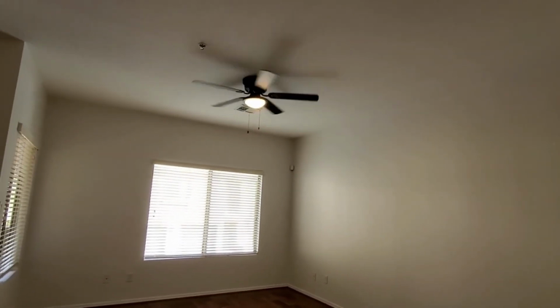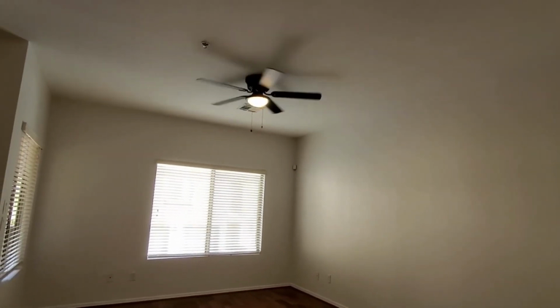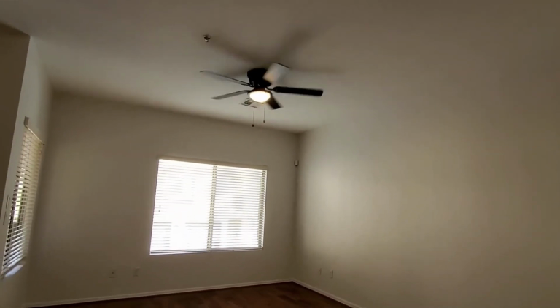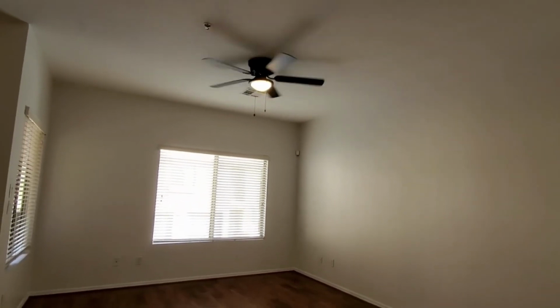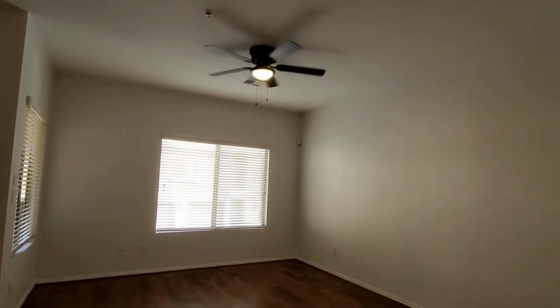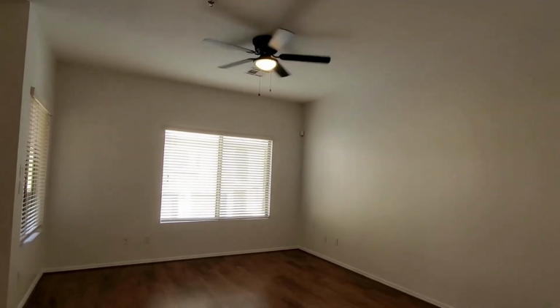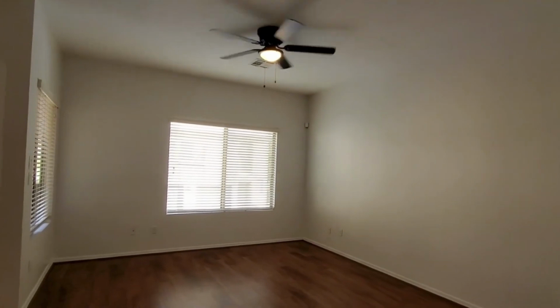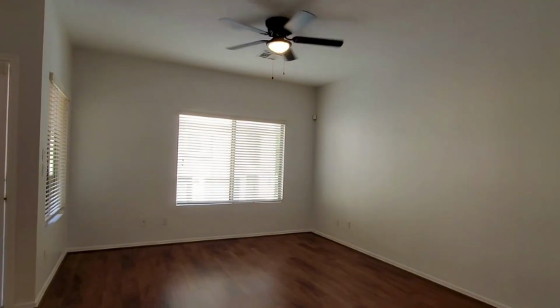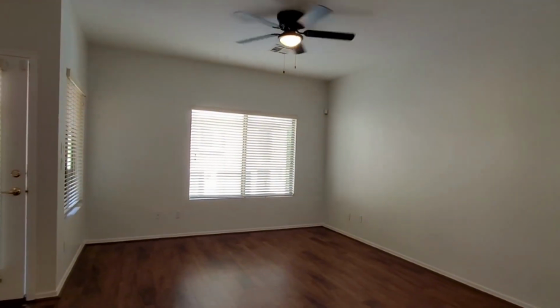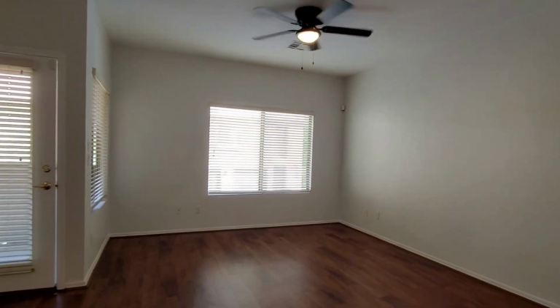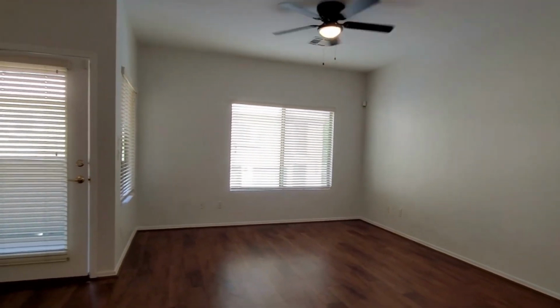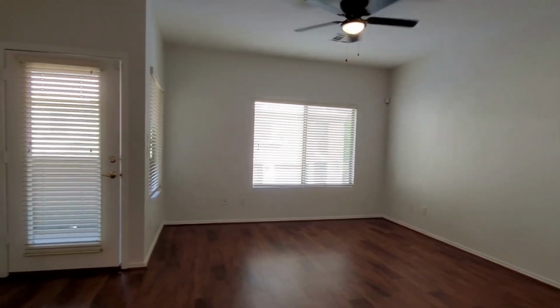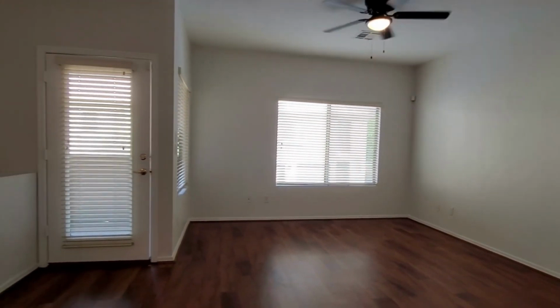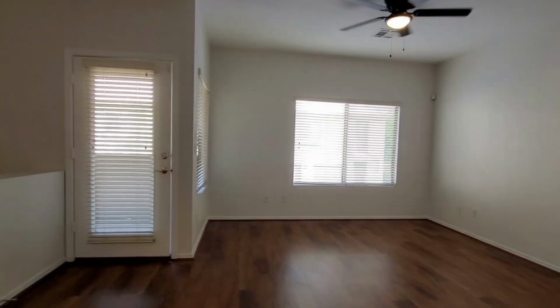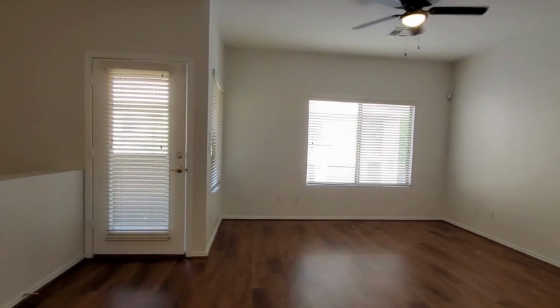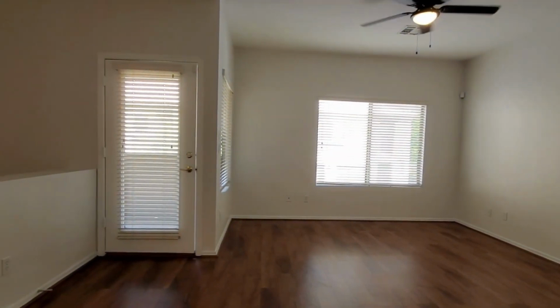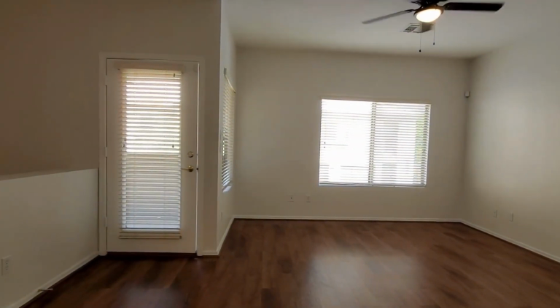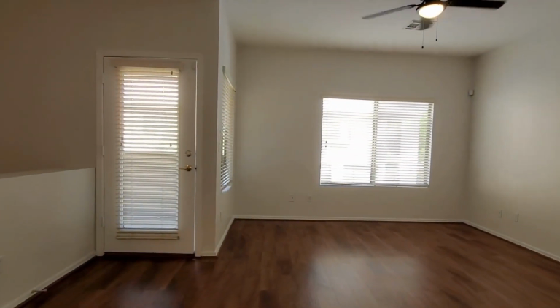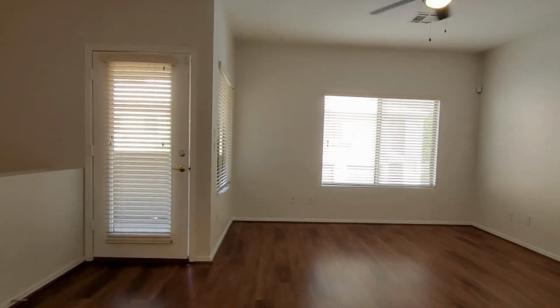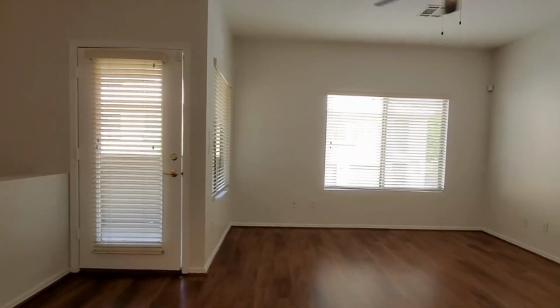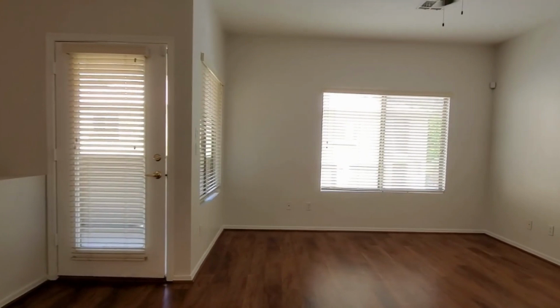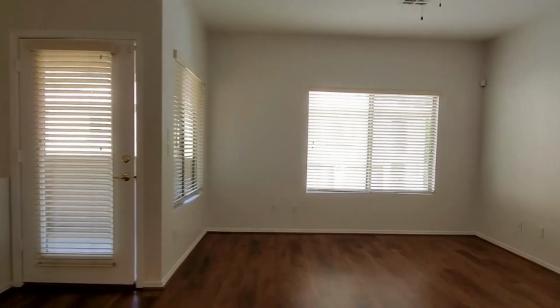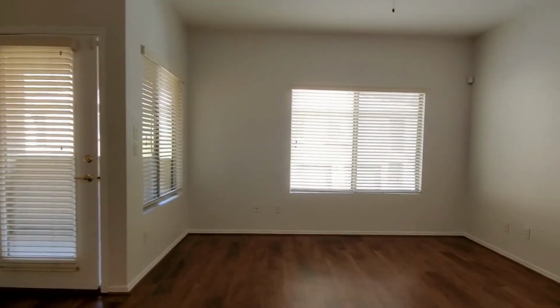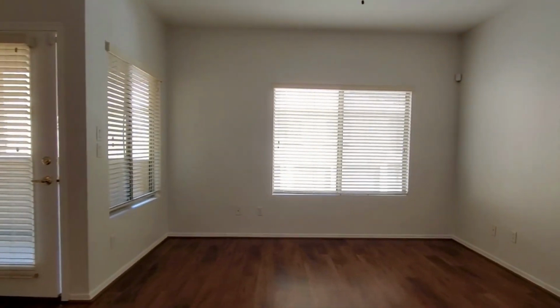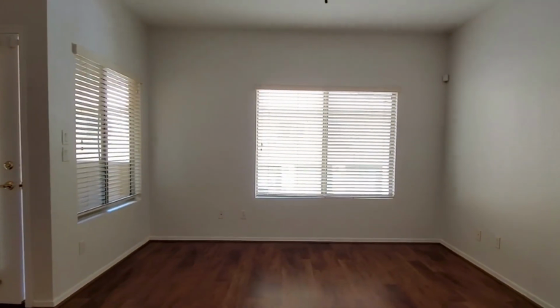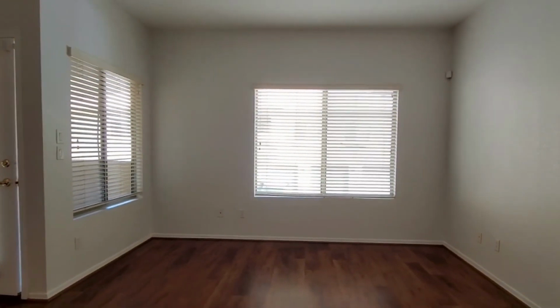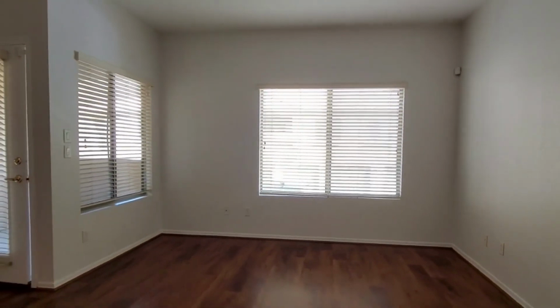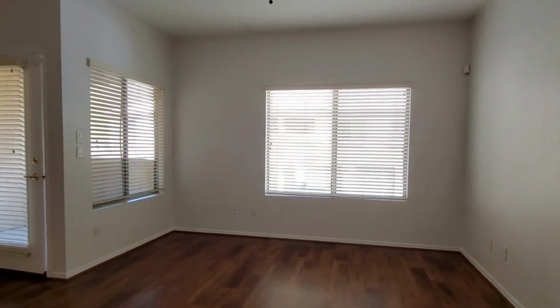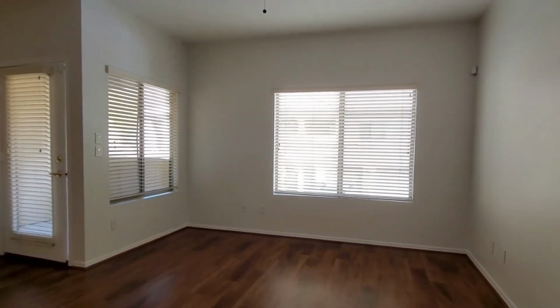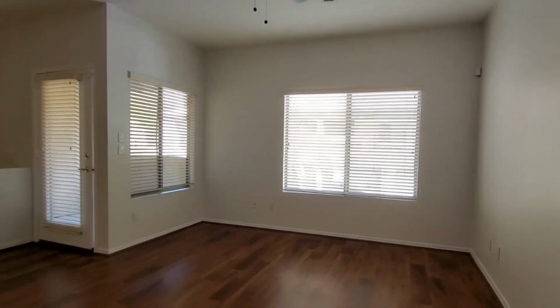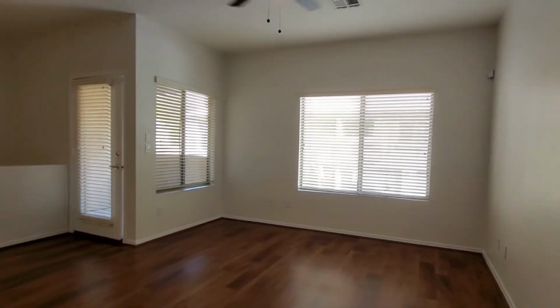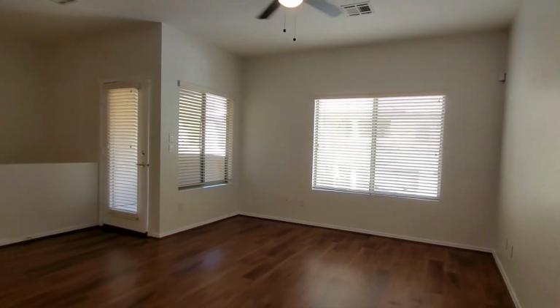If you are interested in making this your home, please visit us at our website, www.leaseaz.com. You can view more photos of this home, make an appointment to view it at your own convenience, and apply for this home as well.